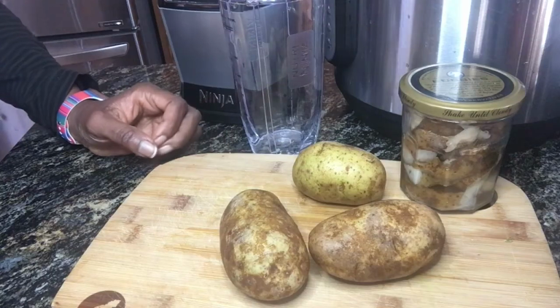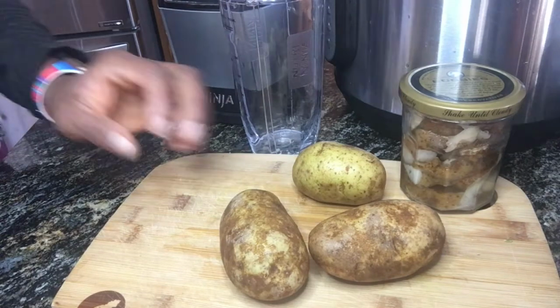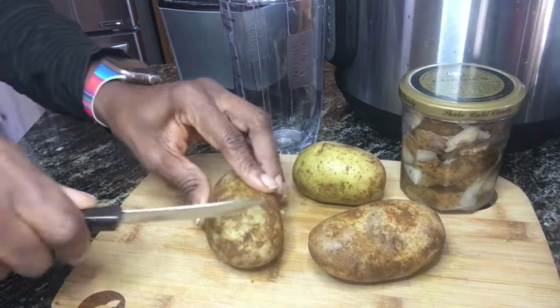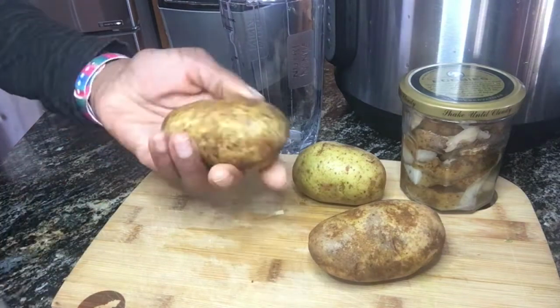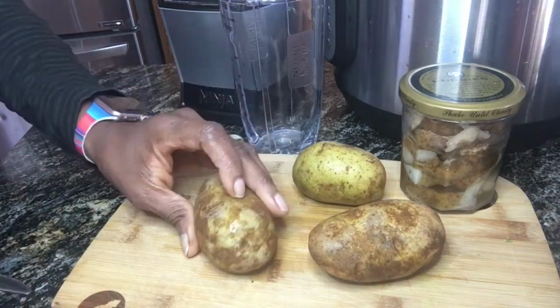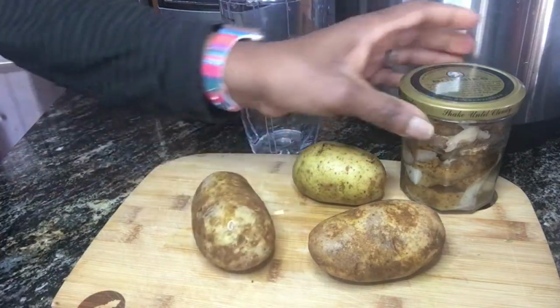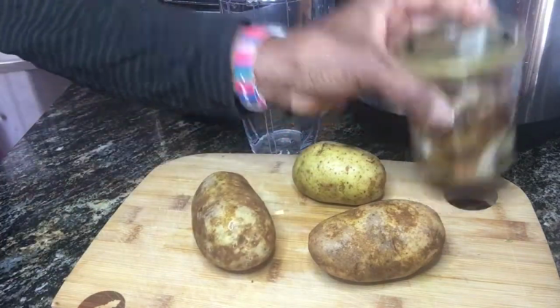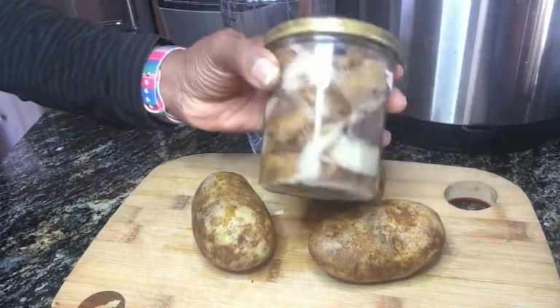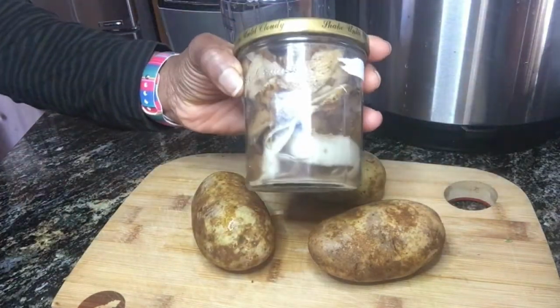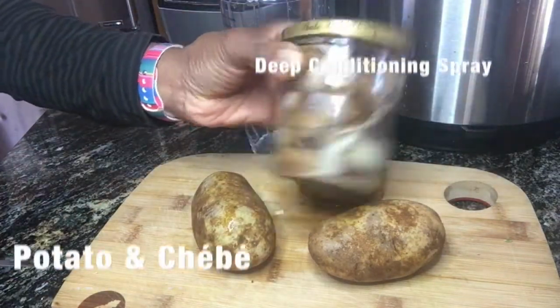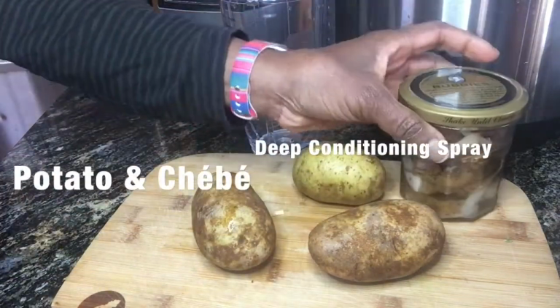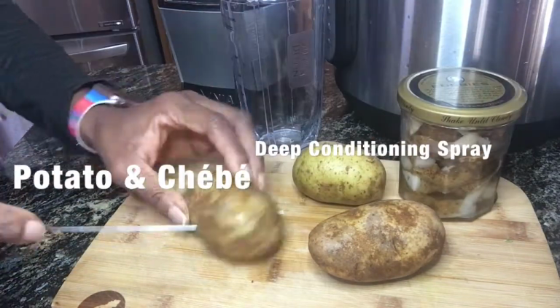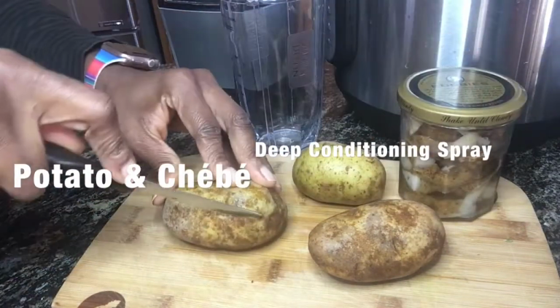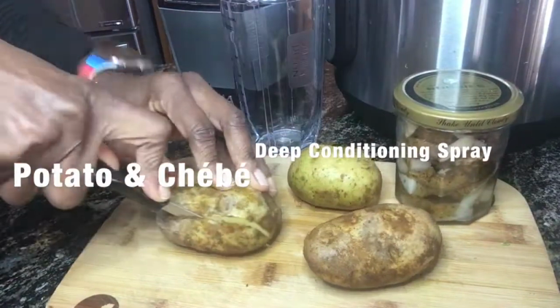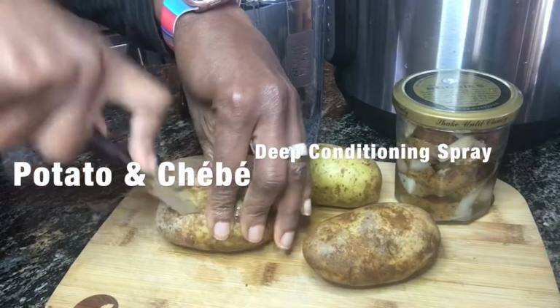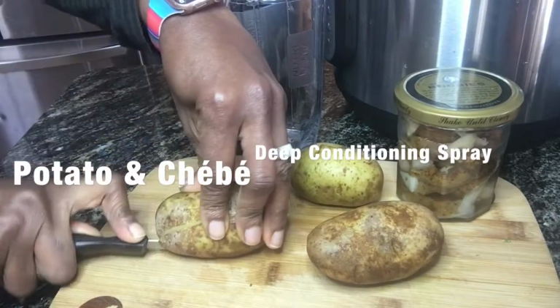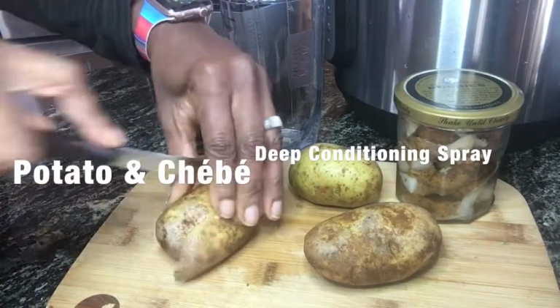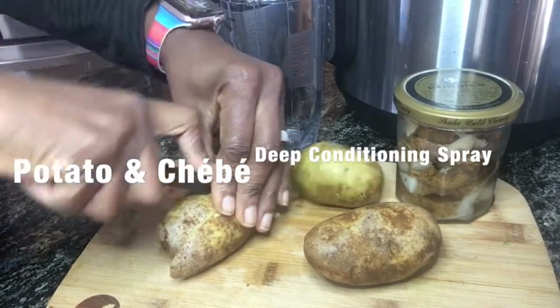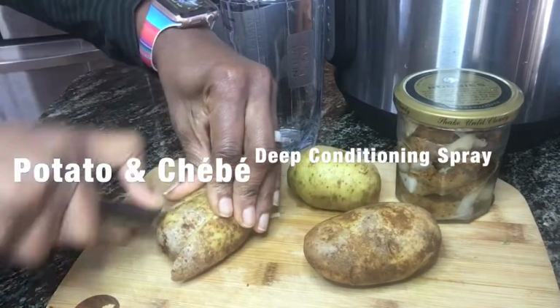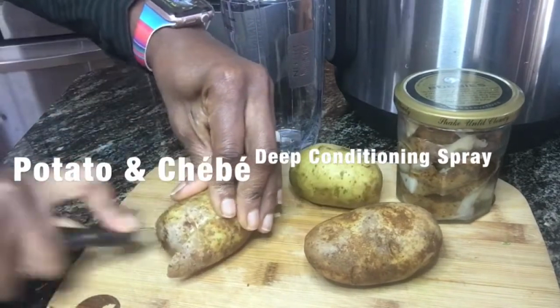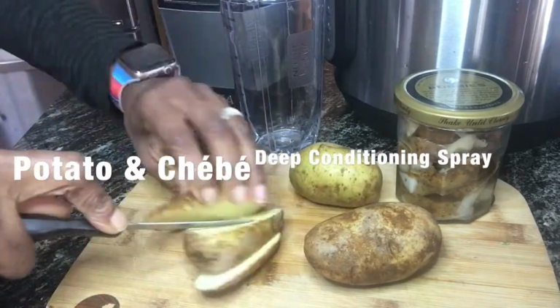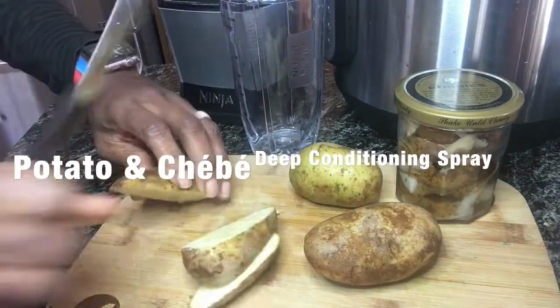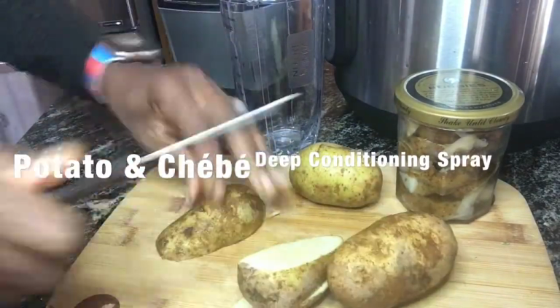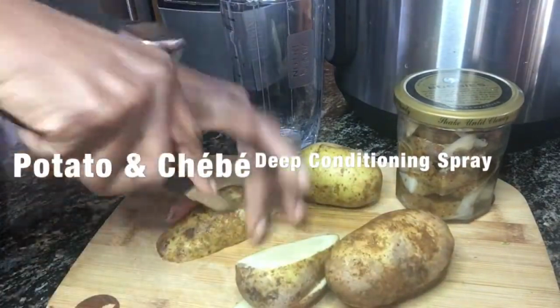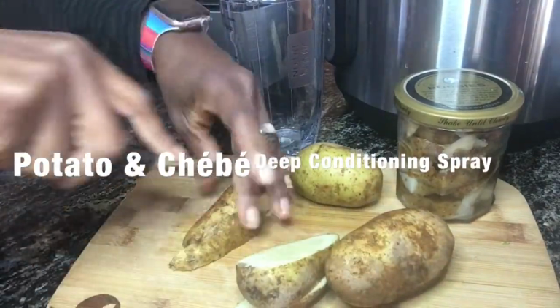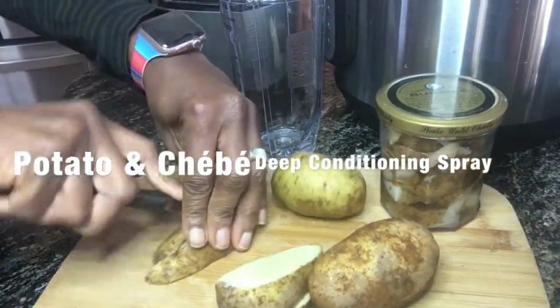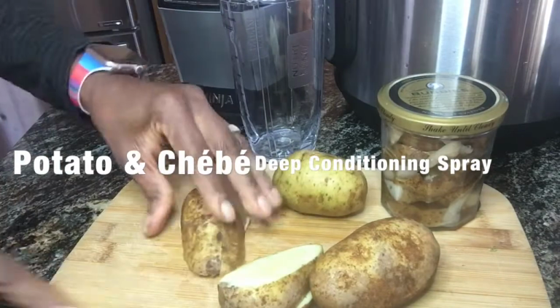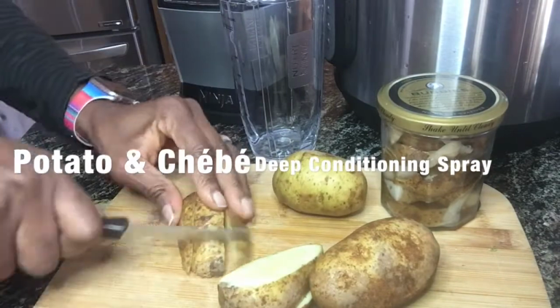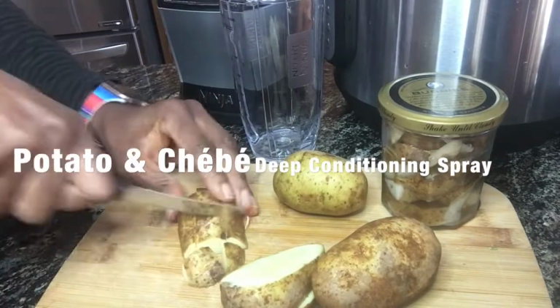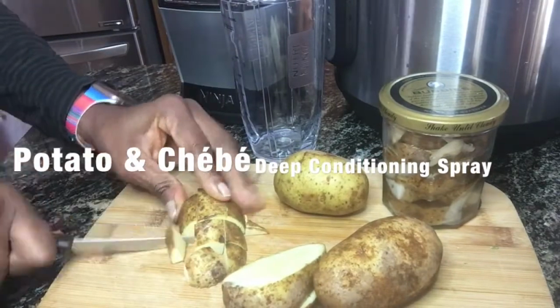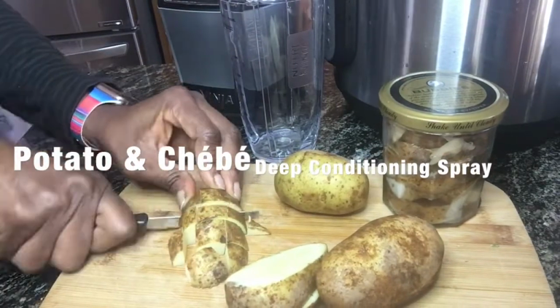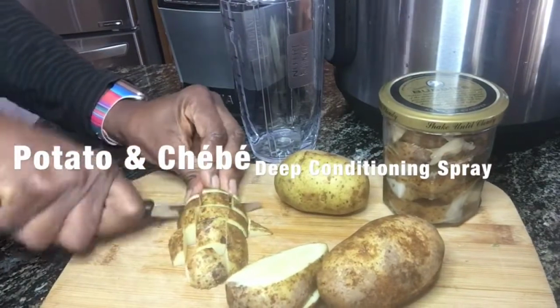Hey everyone, welcome back to my channel, especially you chebe lovers! Today I'm making a potato juice and chebe tea deep conditioner. As you can see here, I've got my potatoes and I also have my potato skins.